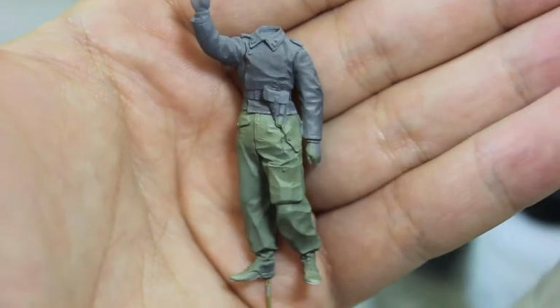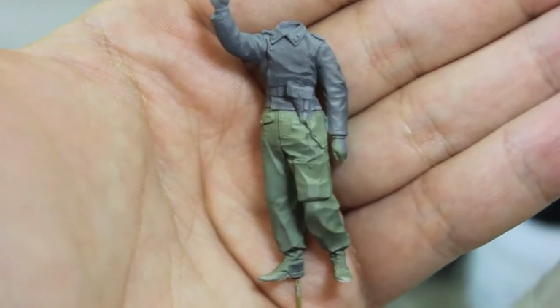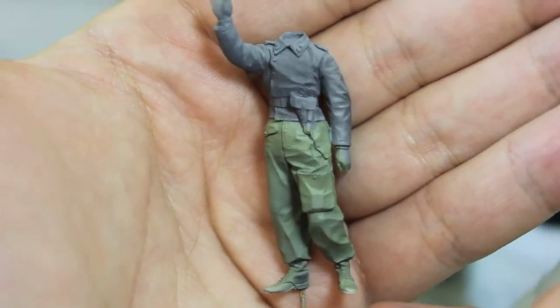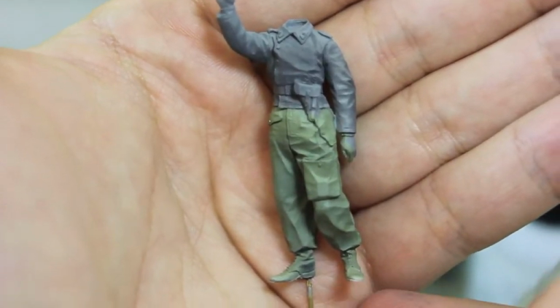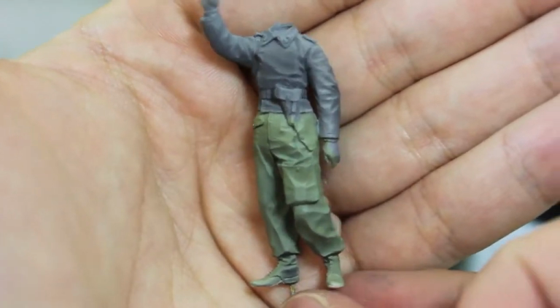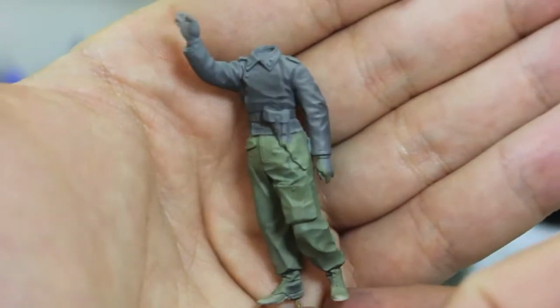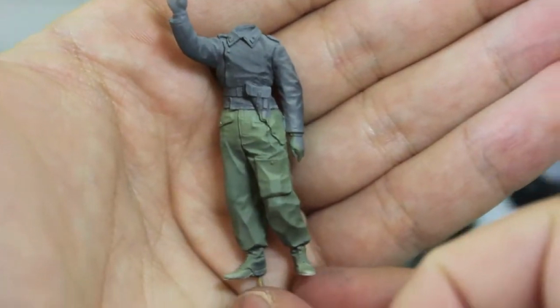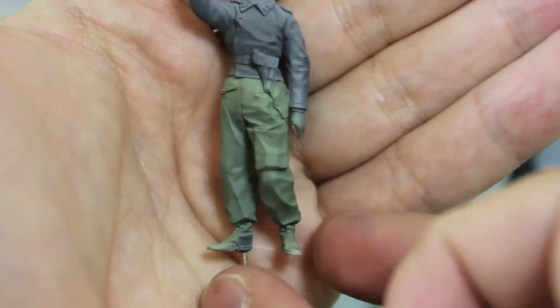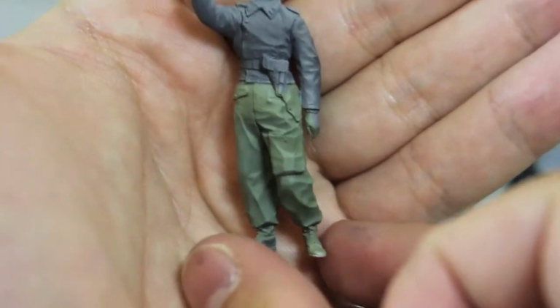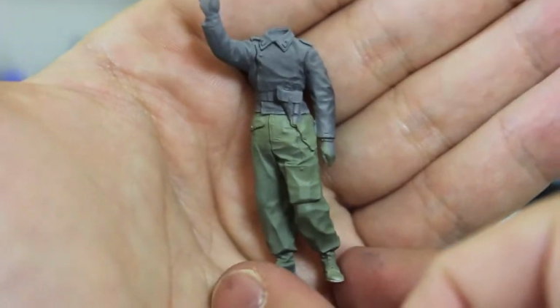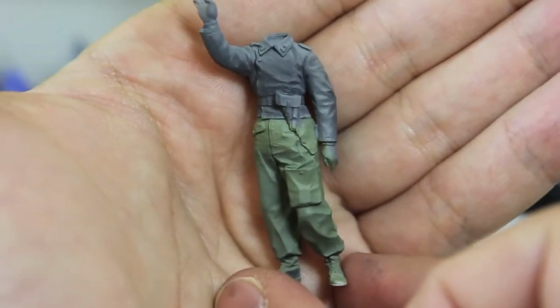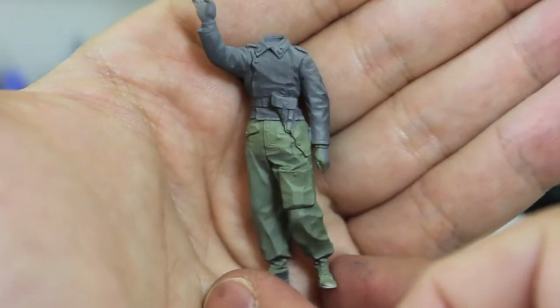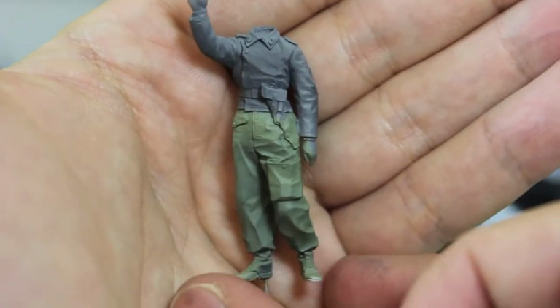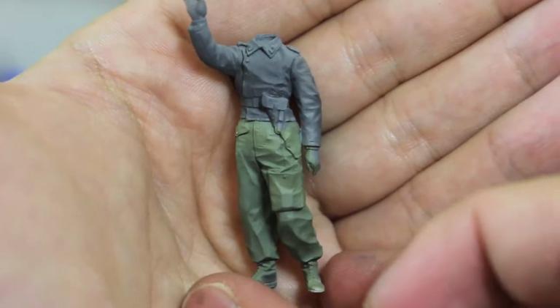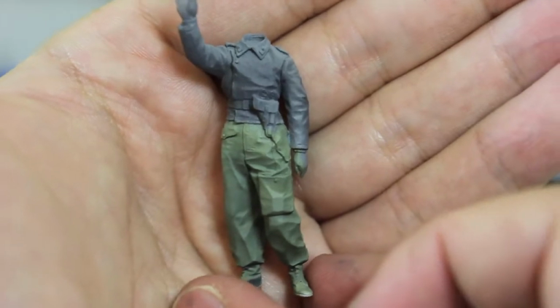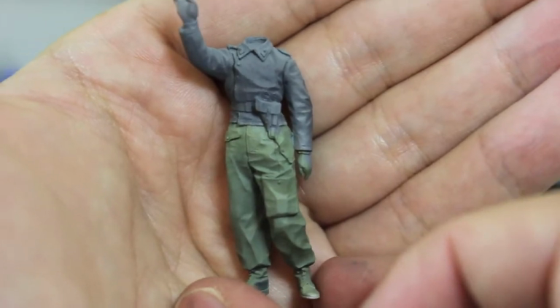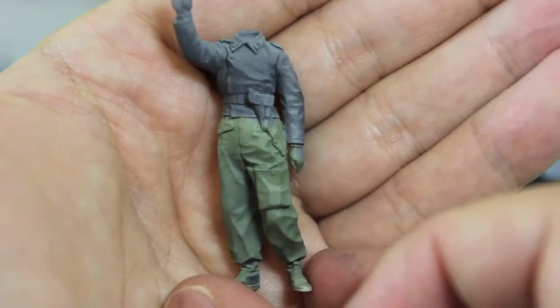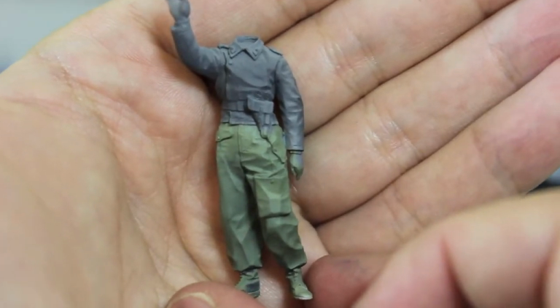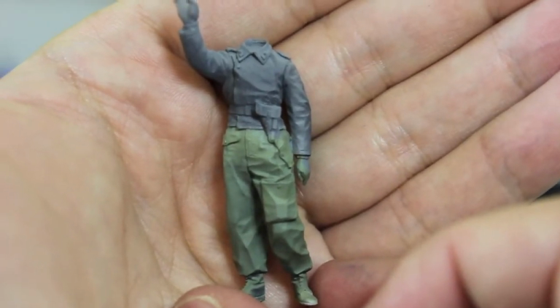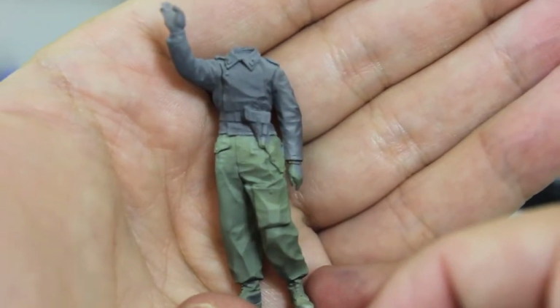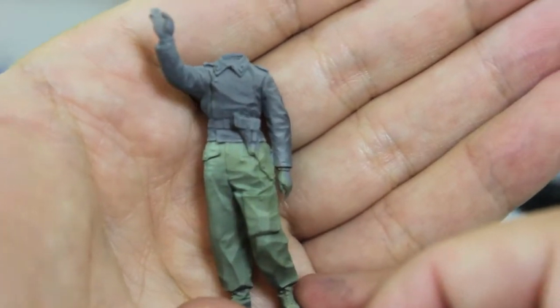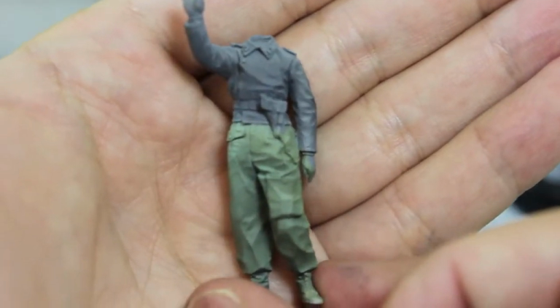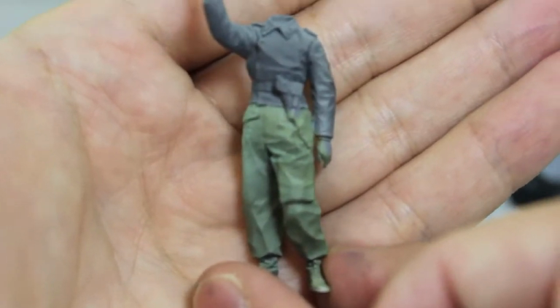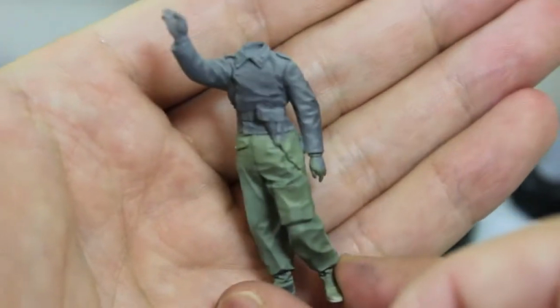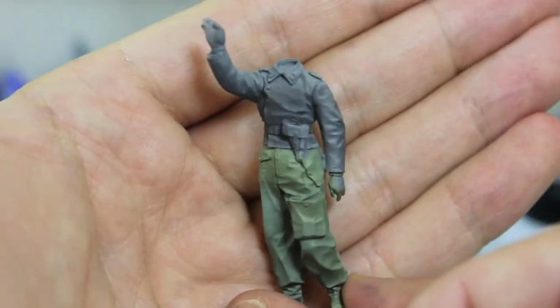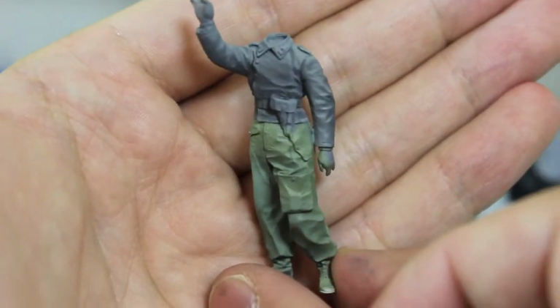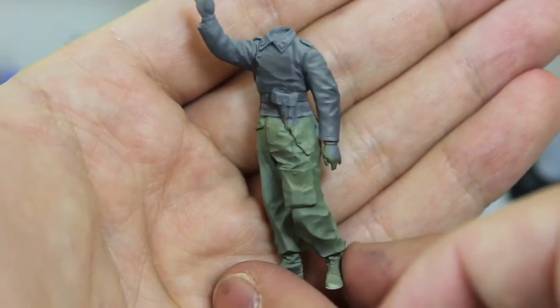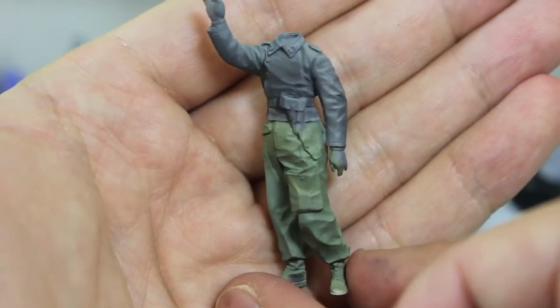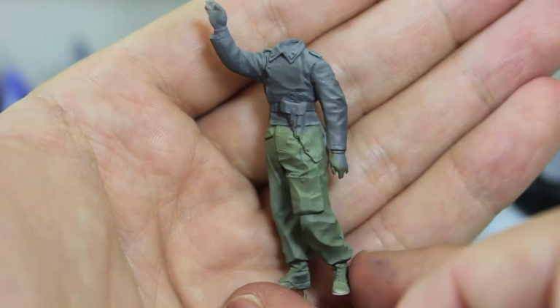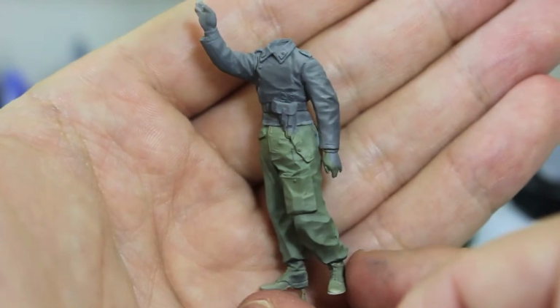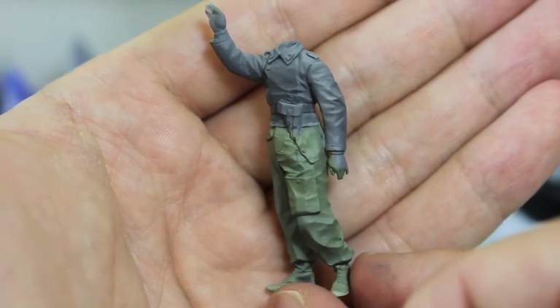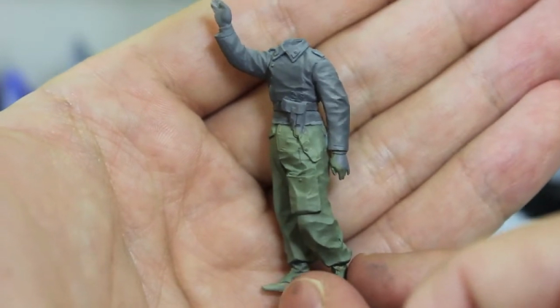Hello and welcome to High Caliber TV, your source for figure and model updates every Wednesday and Friday. Today on the workbench, I'm going to be showing off a bit of my work in progress on these Alpine Heer Tank Crew.